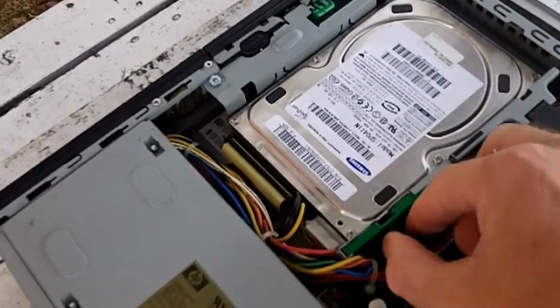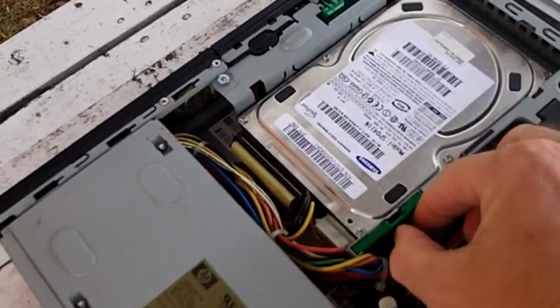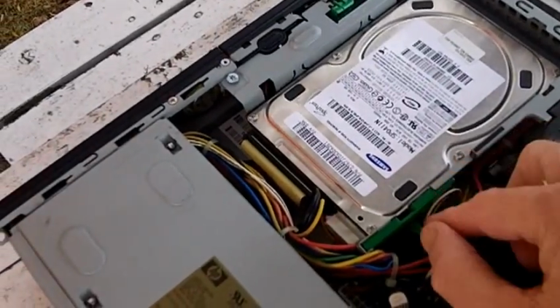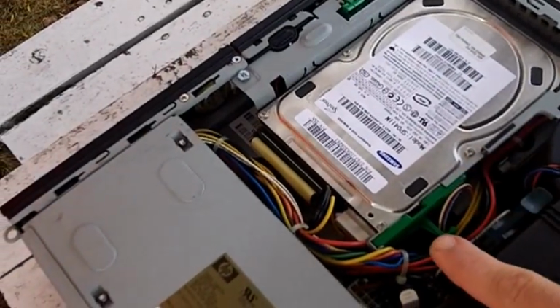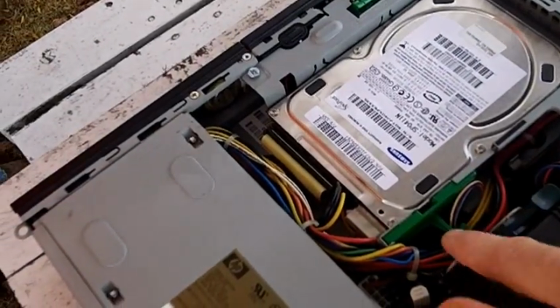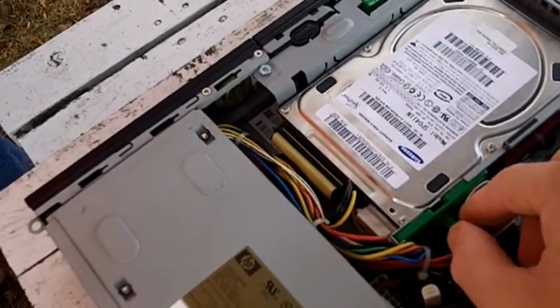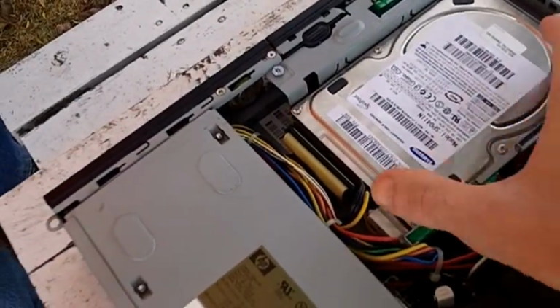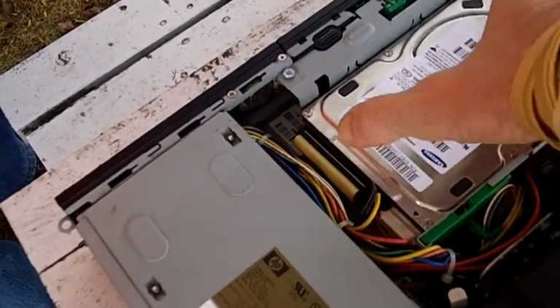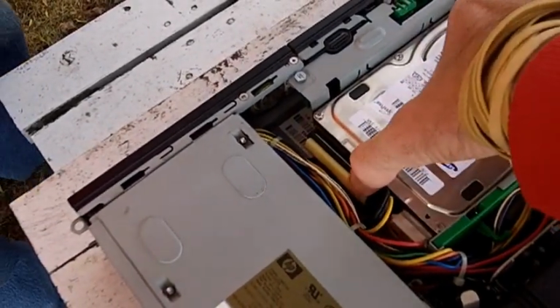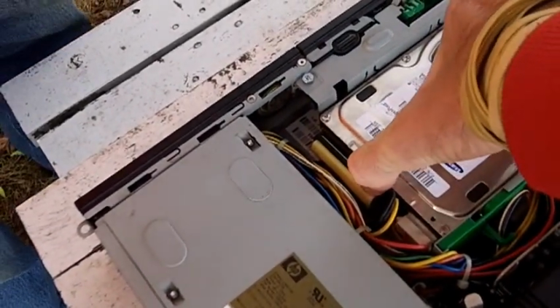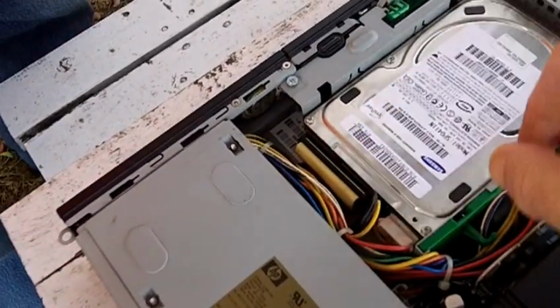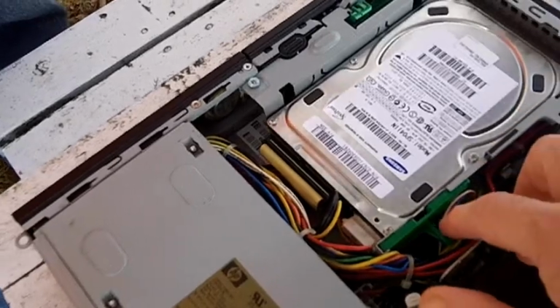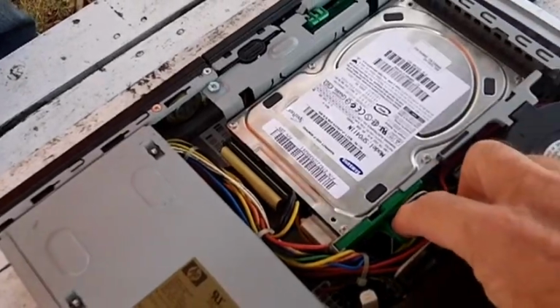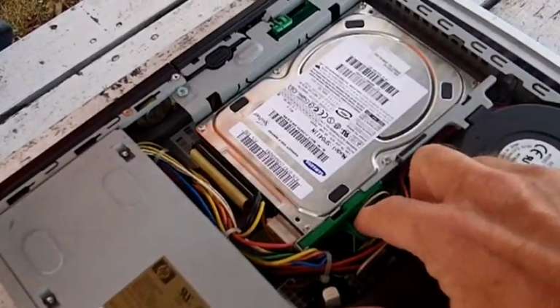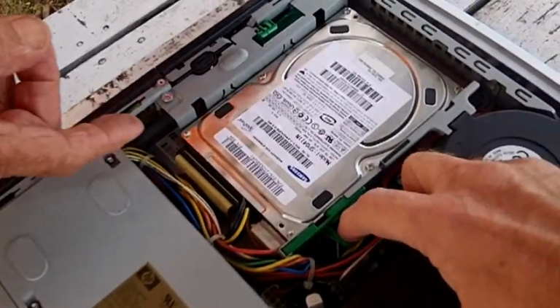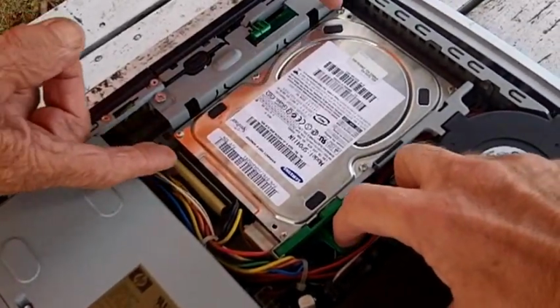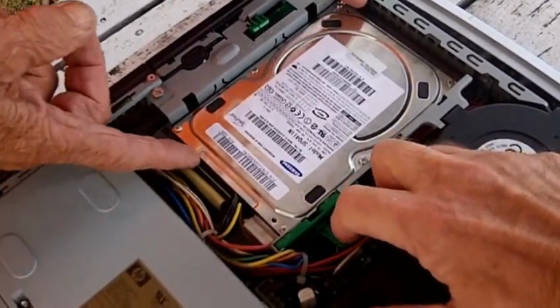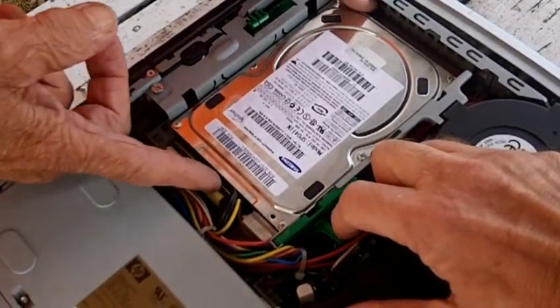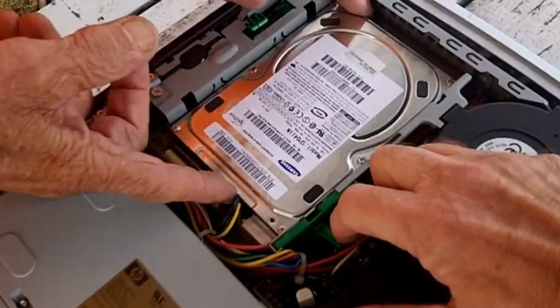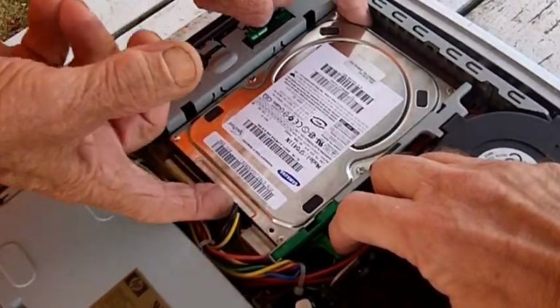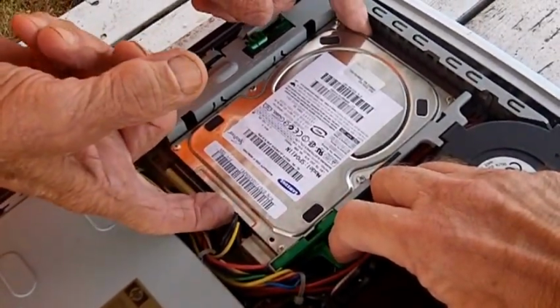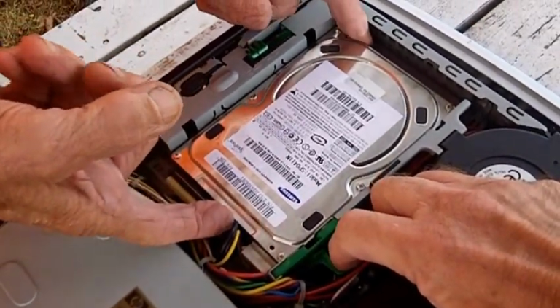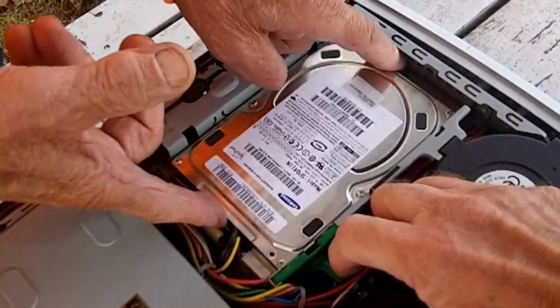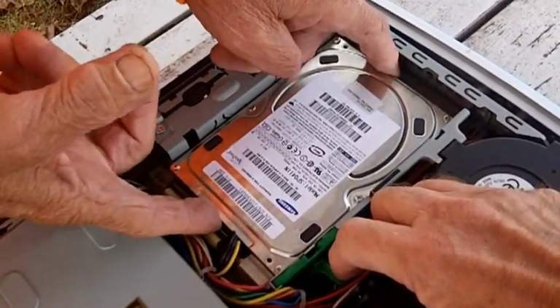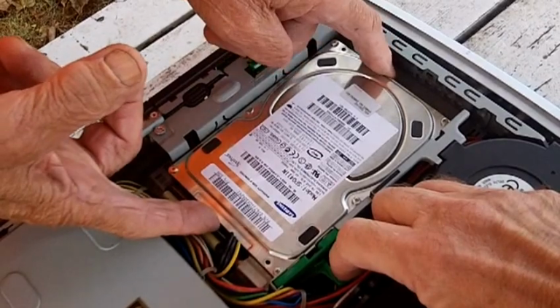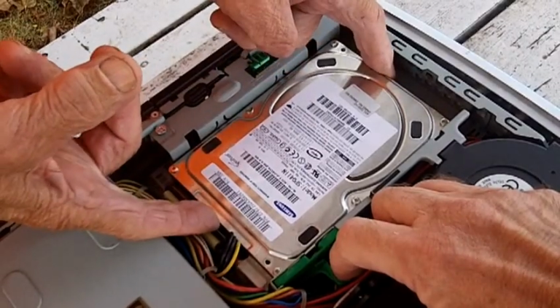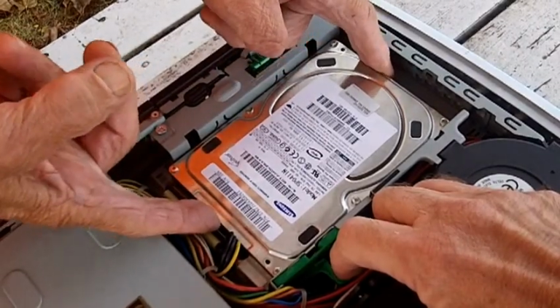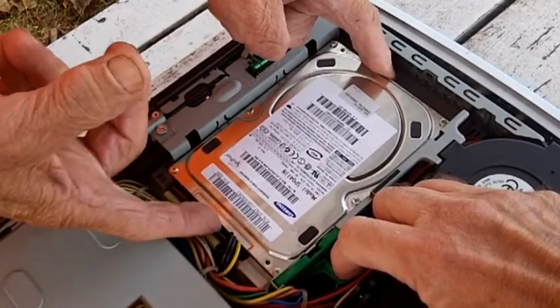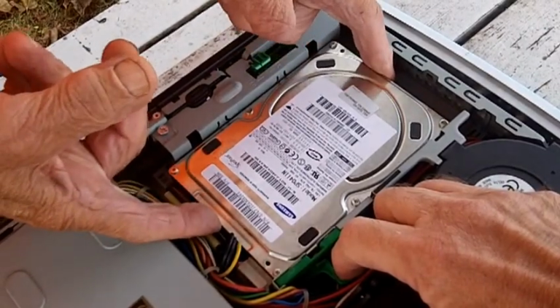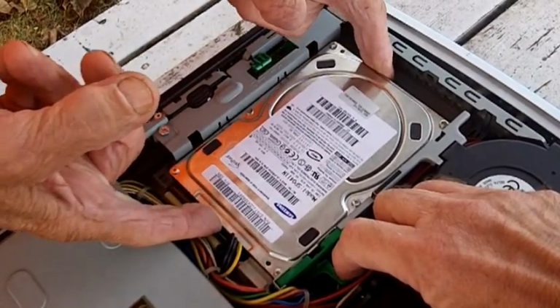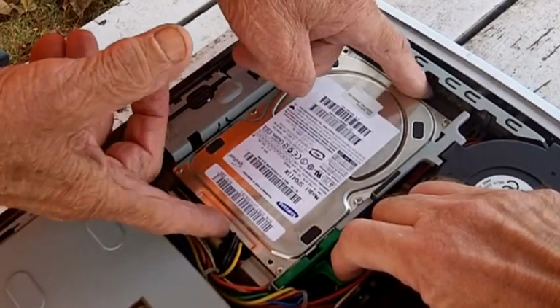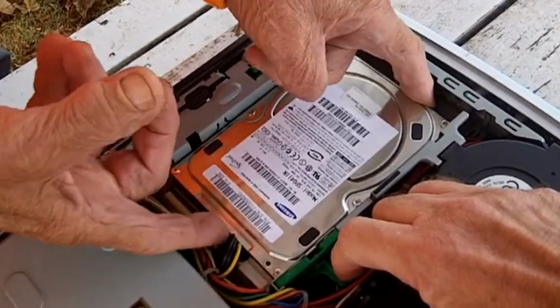I pulled on this green piece here, and then Dad's just going to lift this — it will pull right out. He'll pick it out with his hand. You slide it back and I'll pull it out.